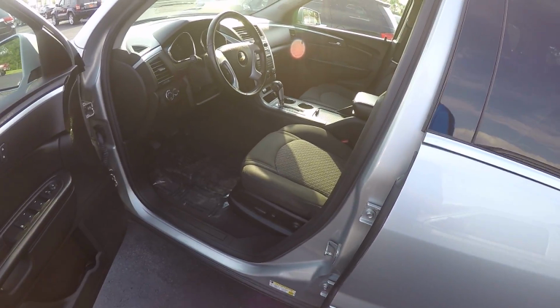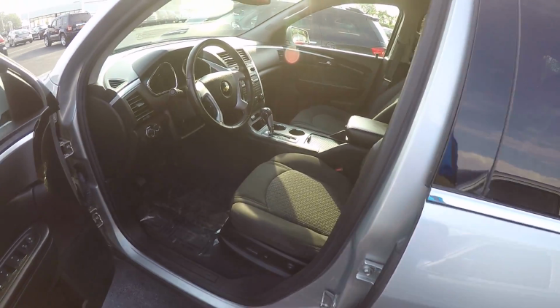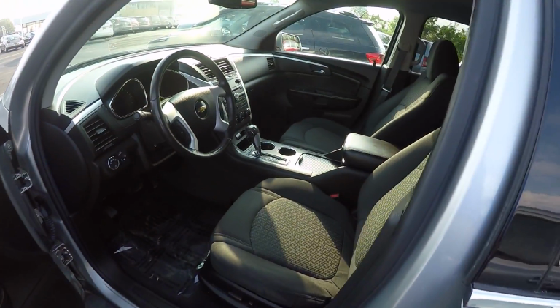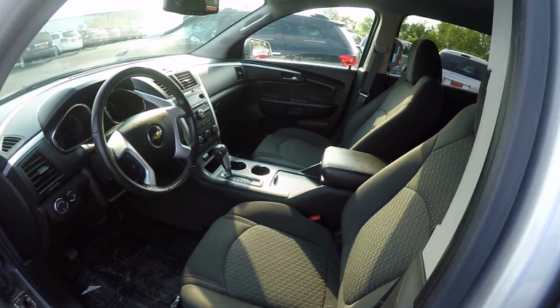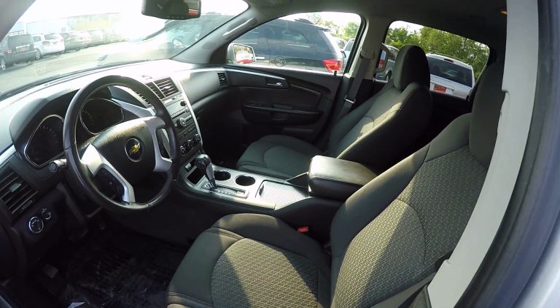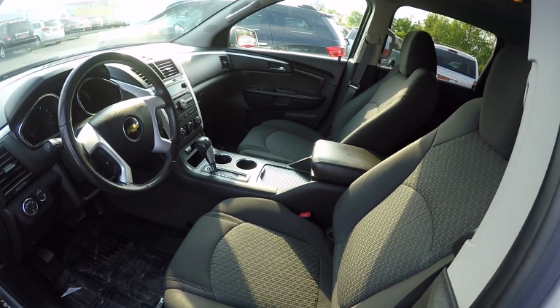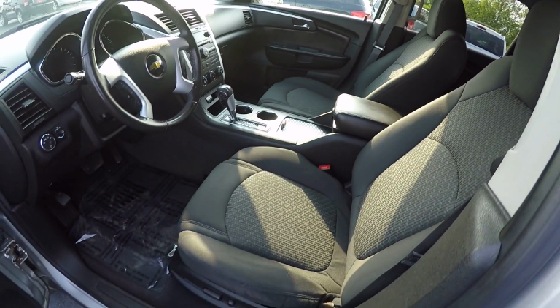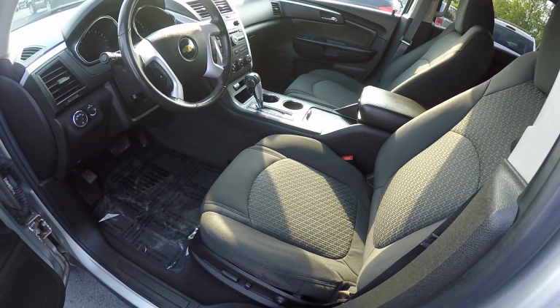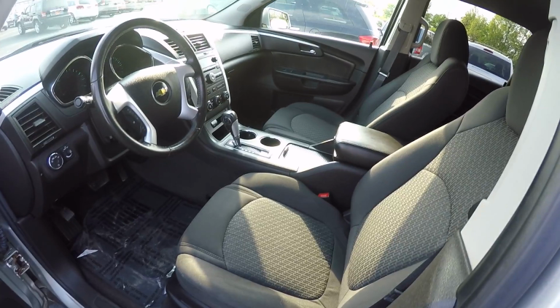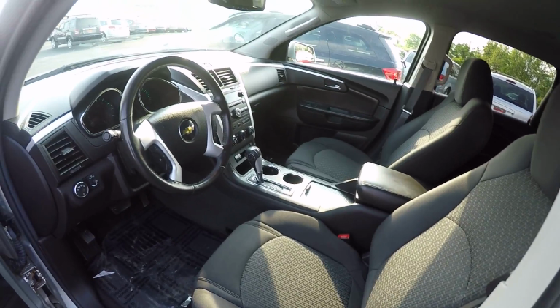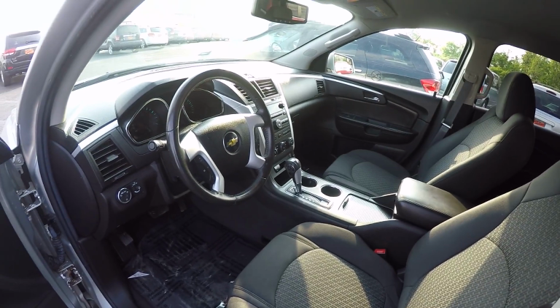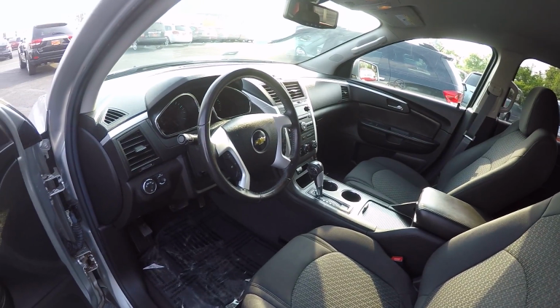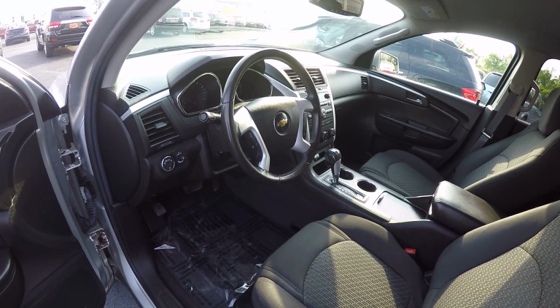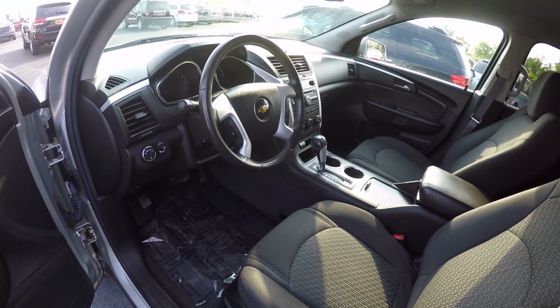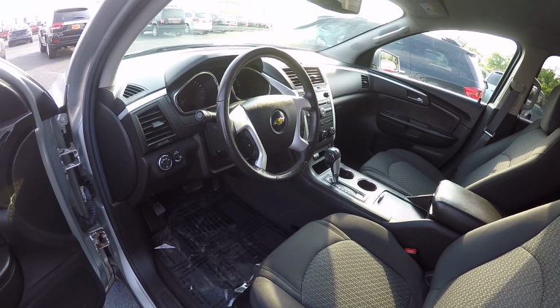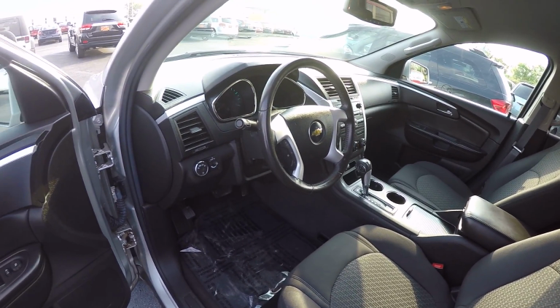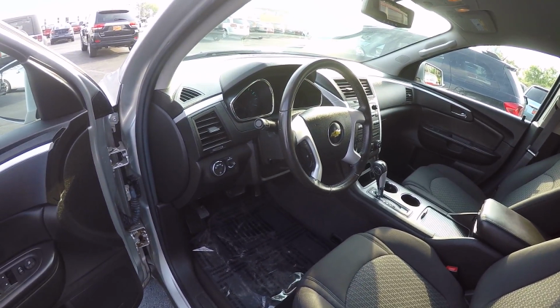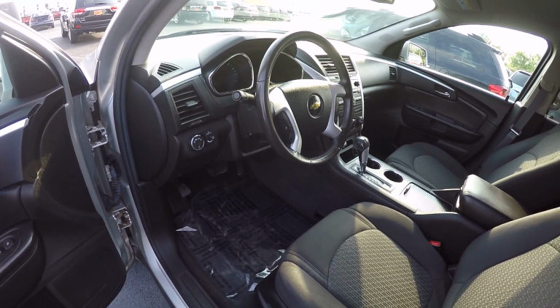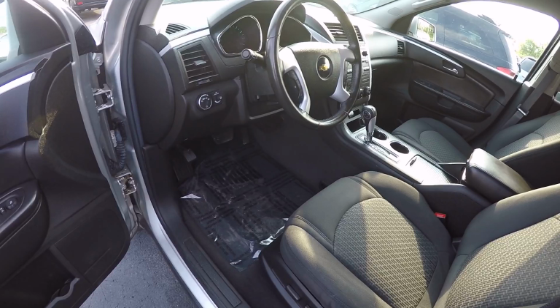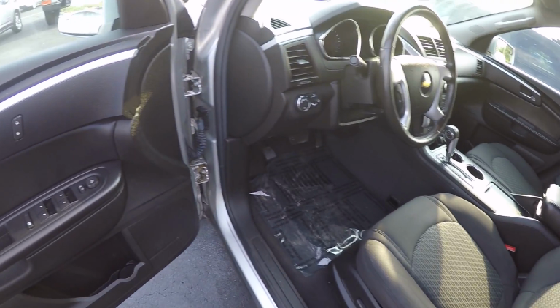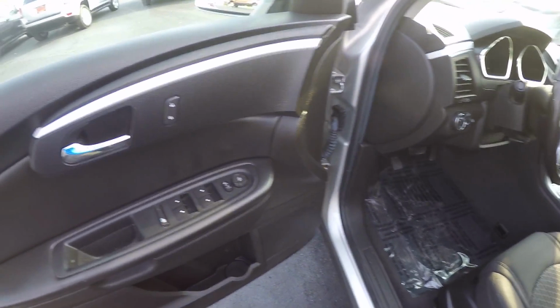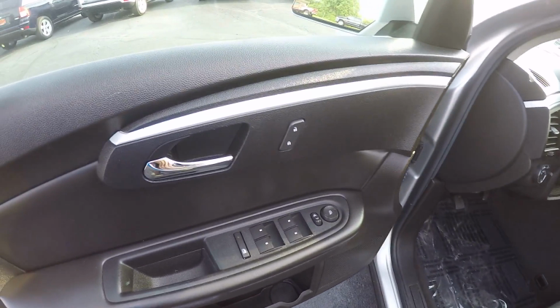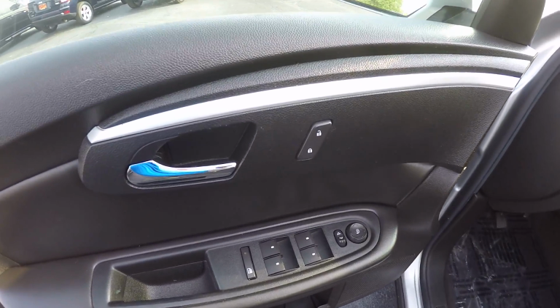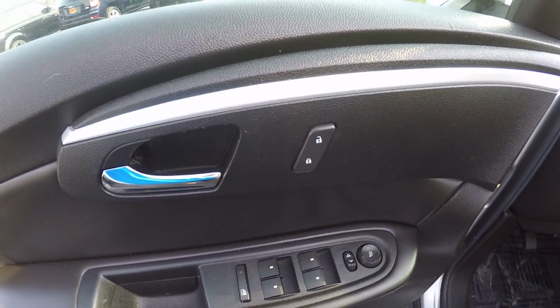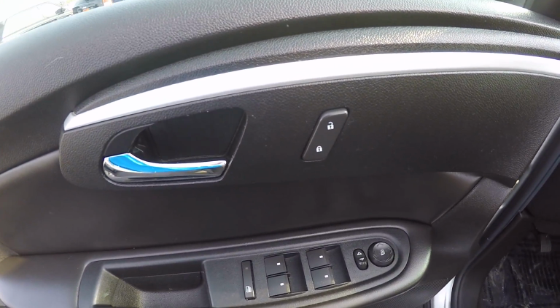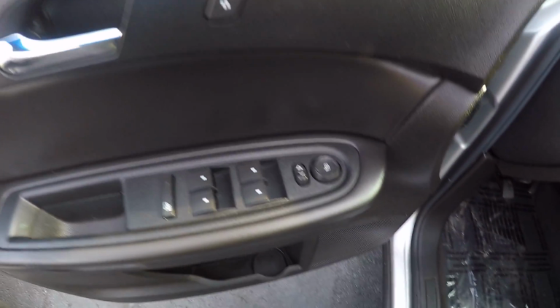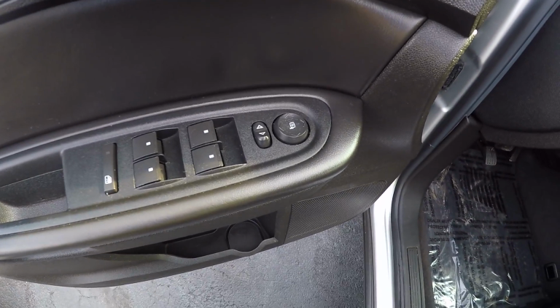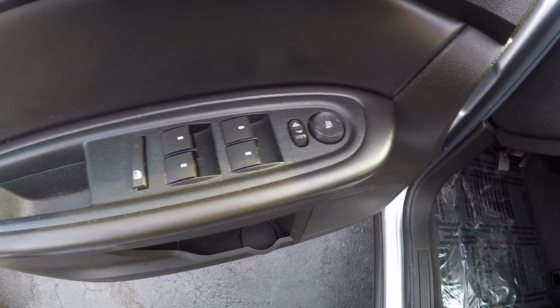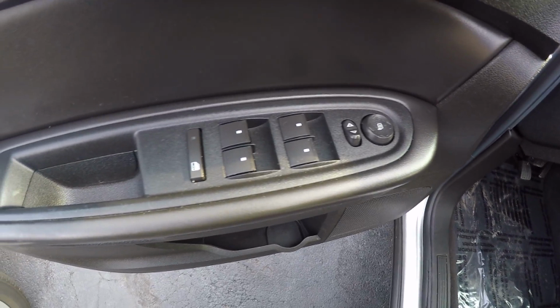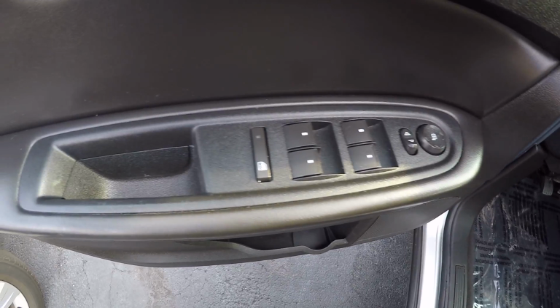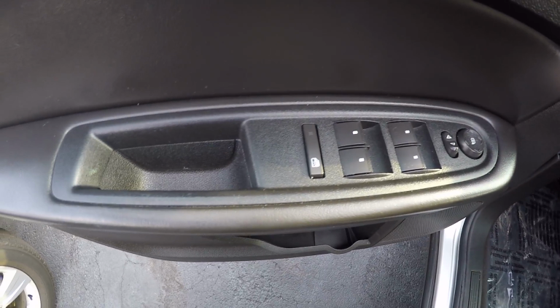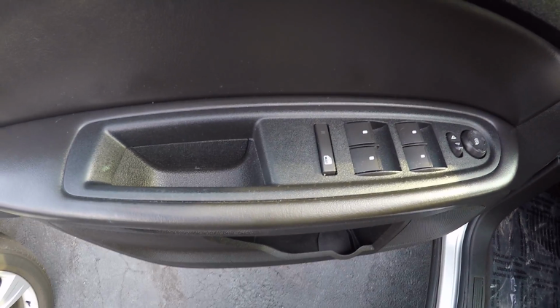Taking a look at the interior, this has a black cloth interior with a lot of nice chrome and silver accents on the dash and center console and steering wheel, which helps break up the color and looks really nice. You'll notice you have power locks, power mirrors, power windows, and child safety locks.